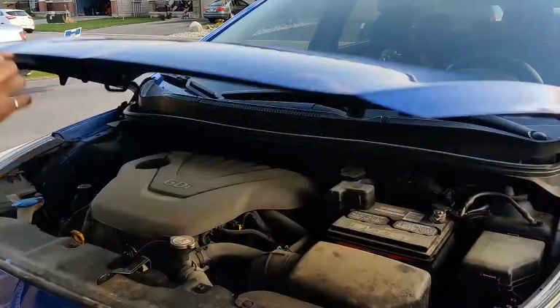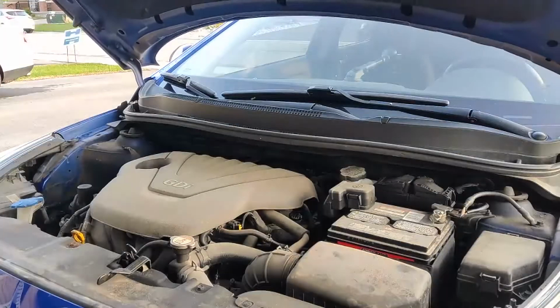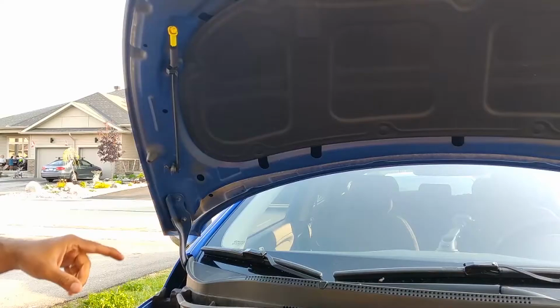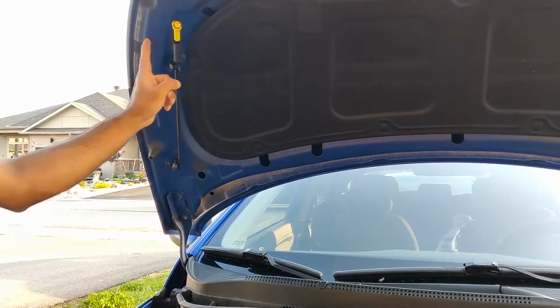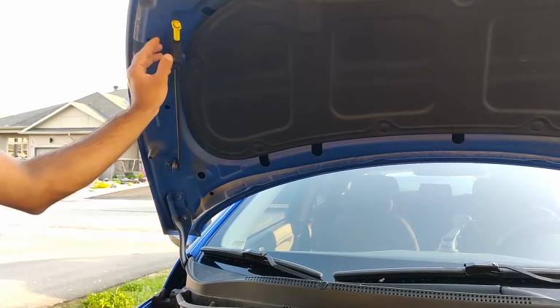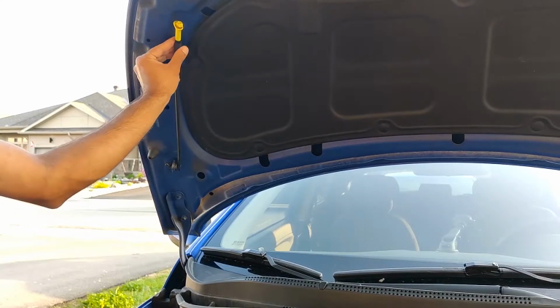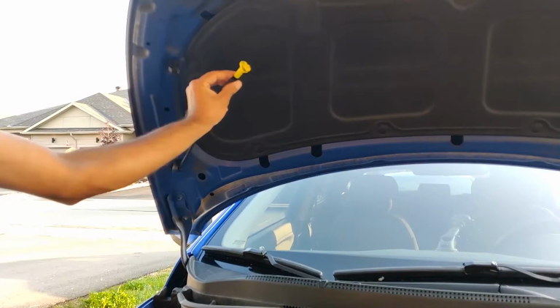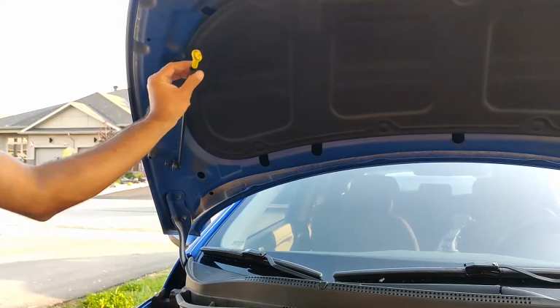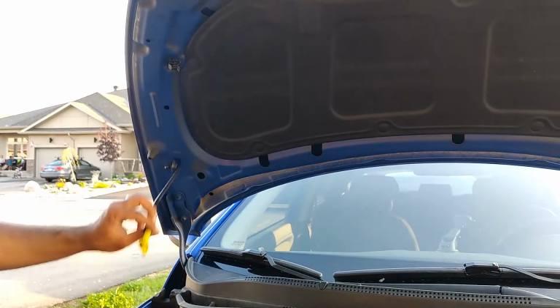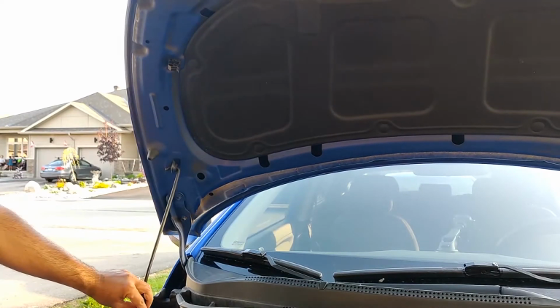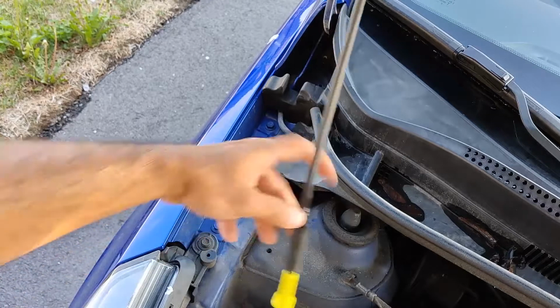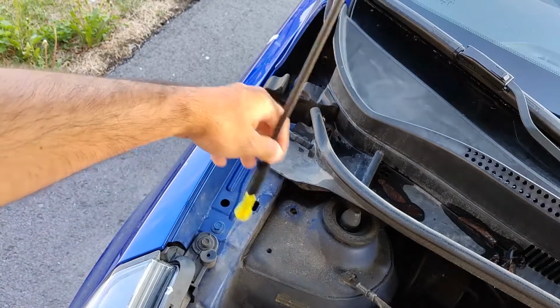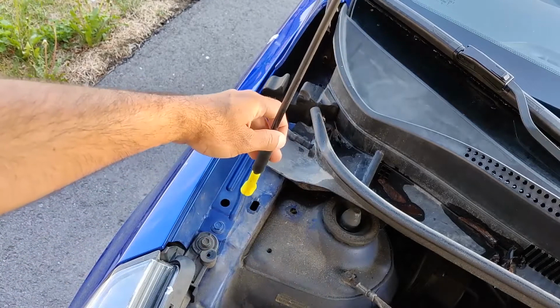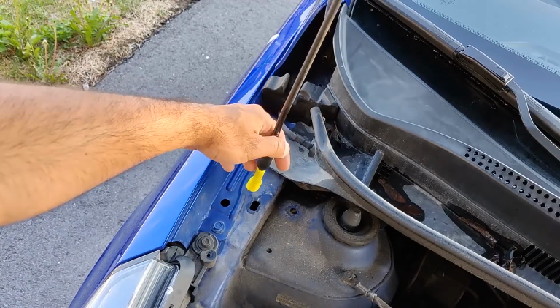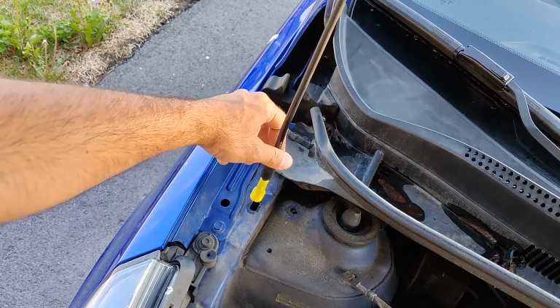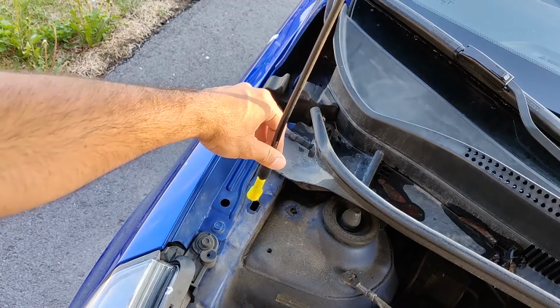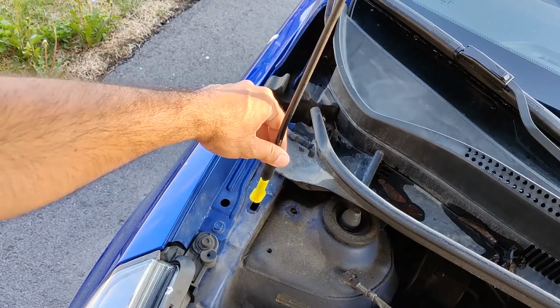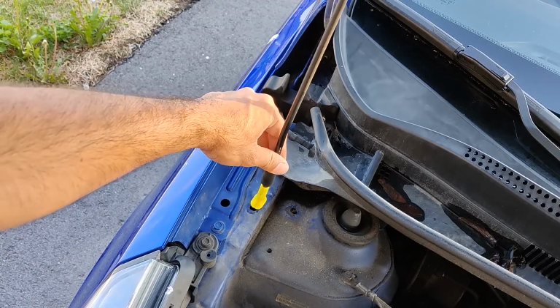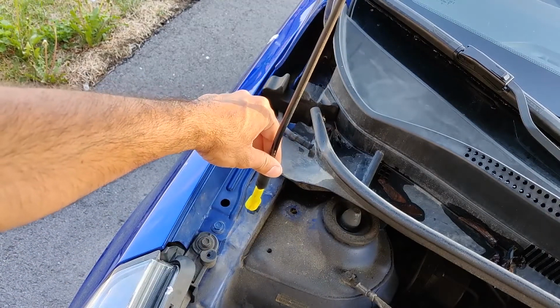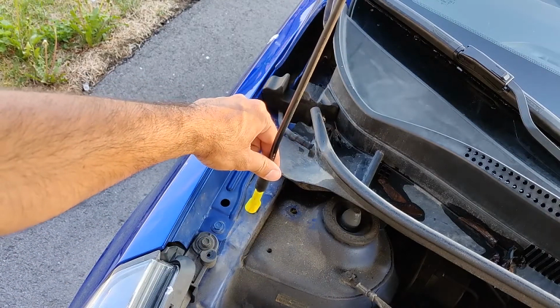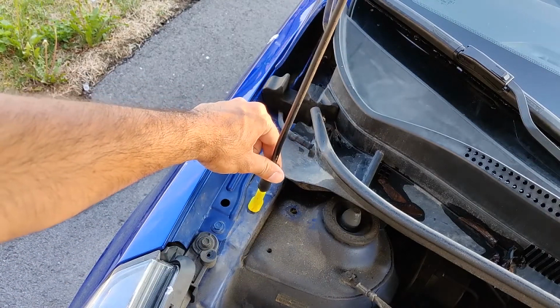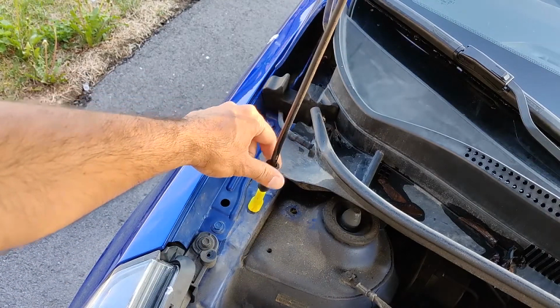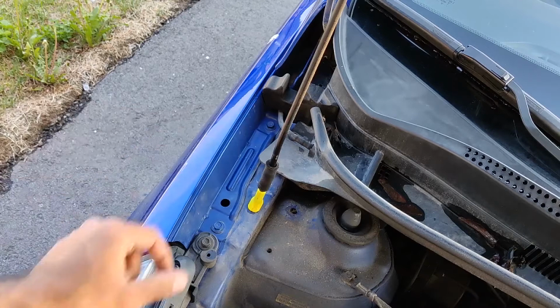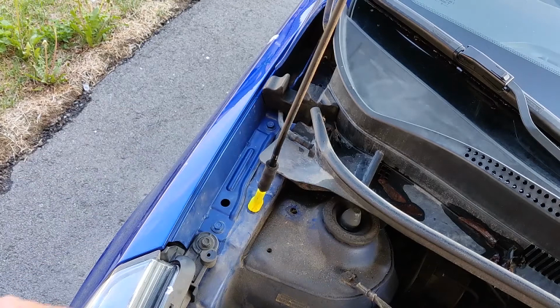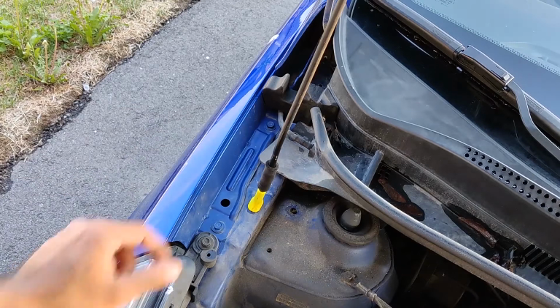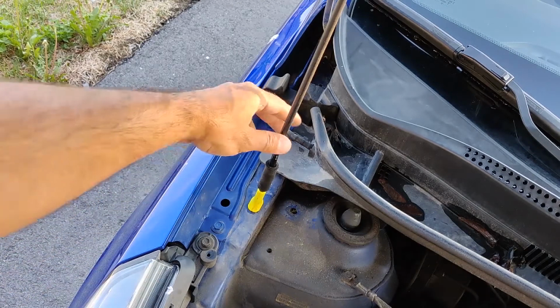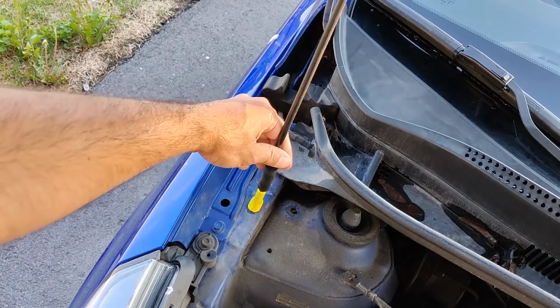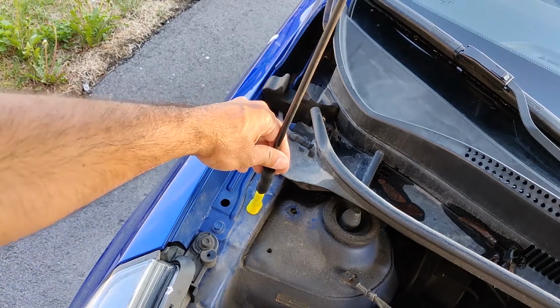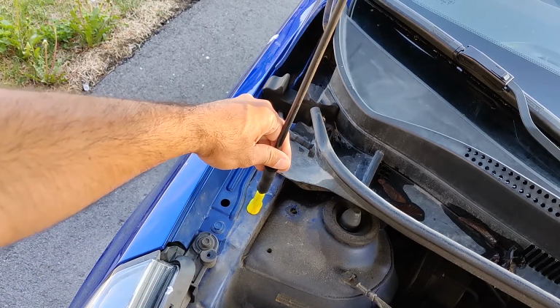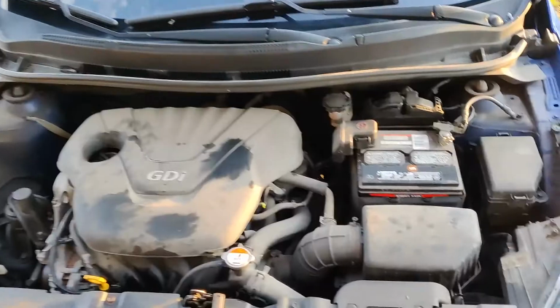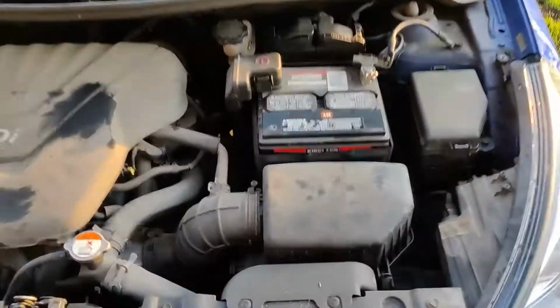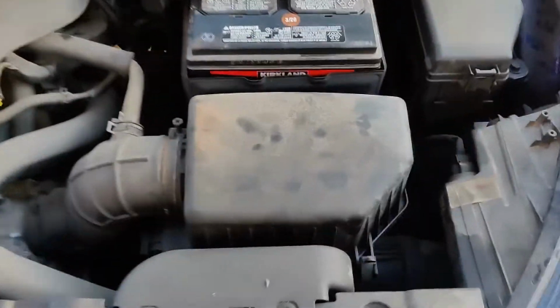Now the hood should open up. To secure the hood in place, we need to use that prop rod over there. Get it out of there and put it in that slot right there. Get the prop rod in there. Once it's in there, just pull it a little bit to the front of the vehicle like that.